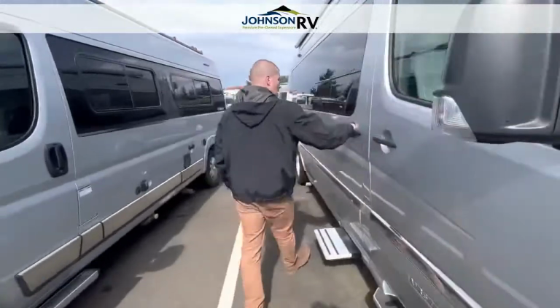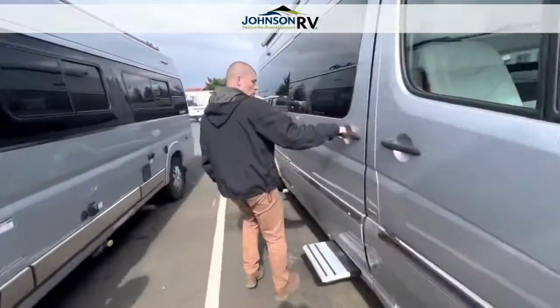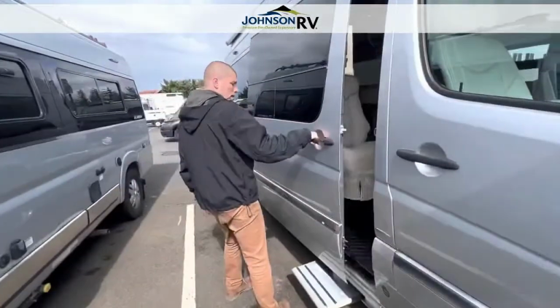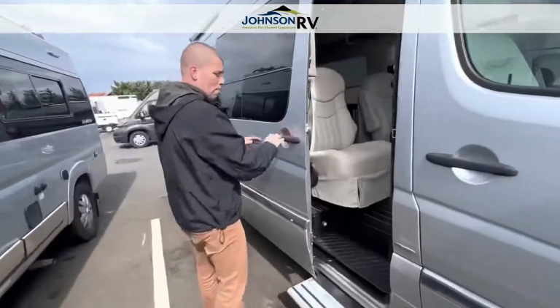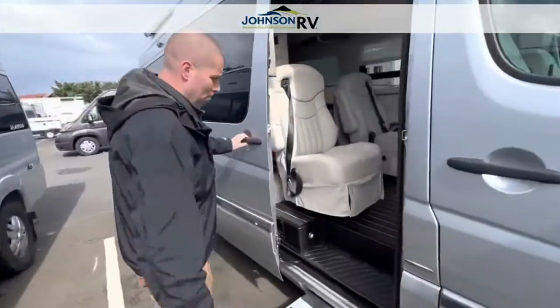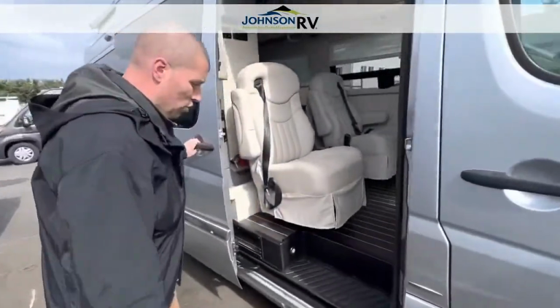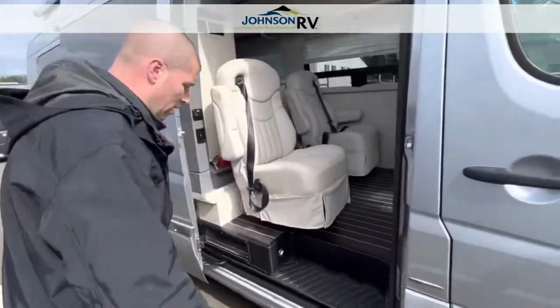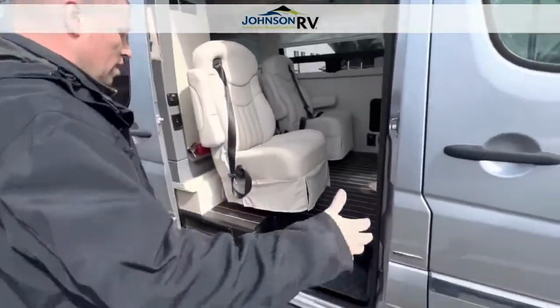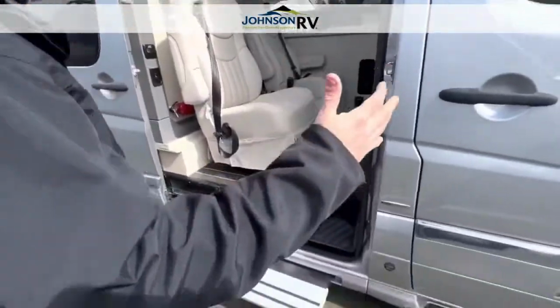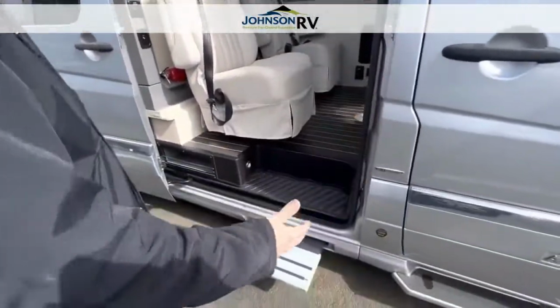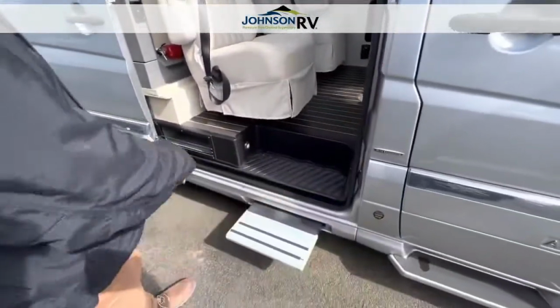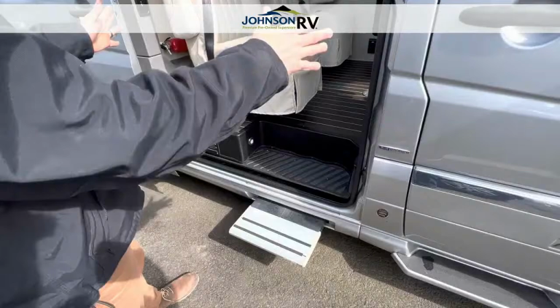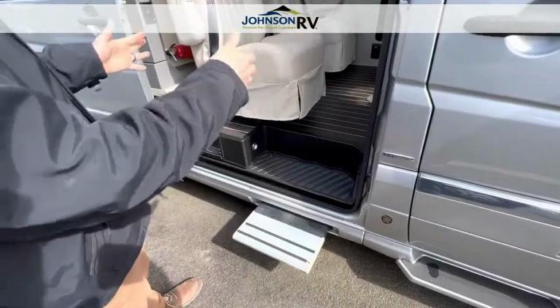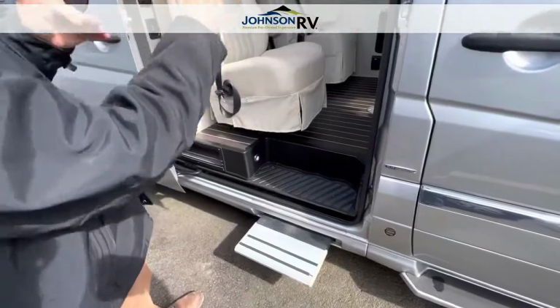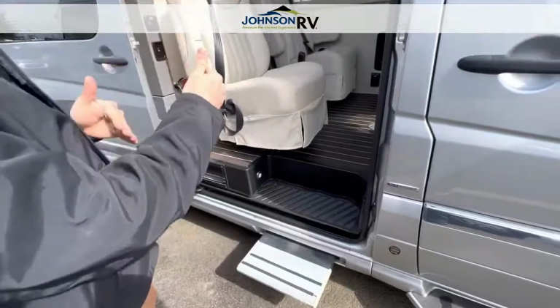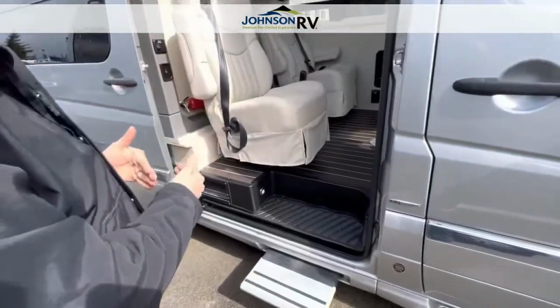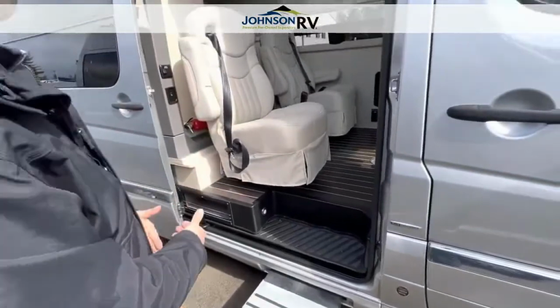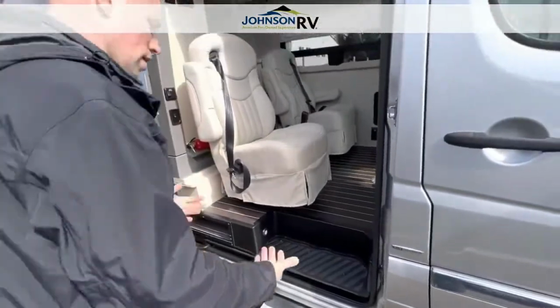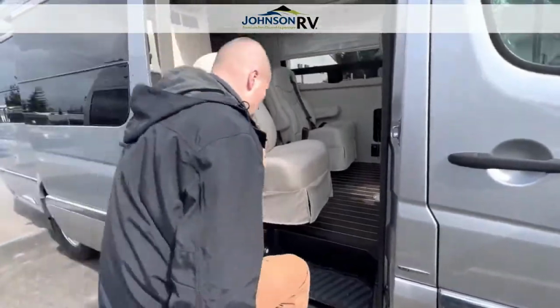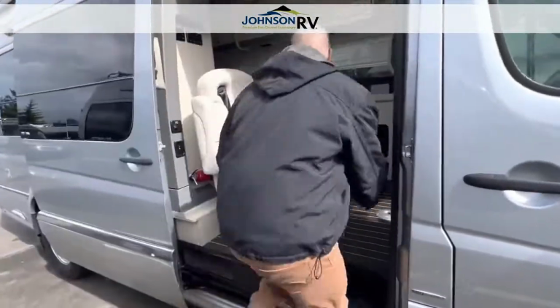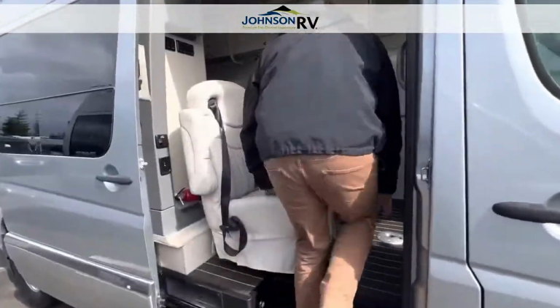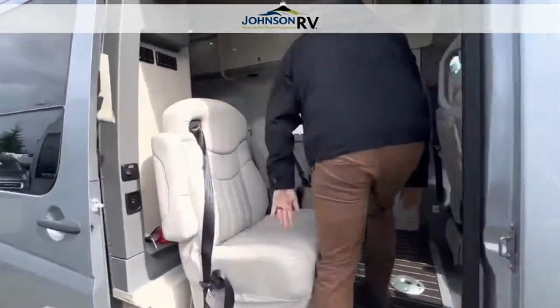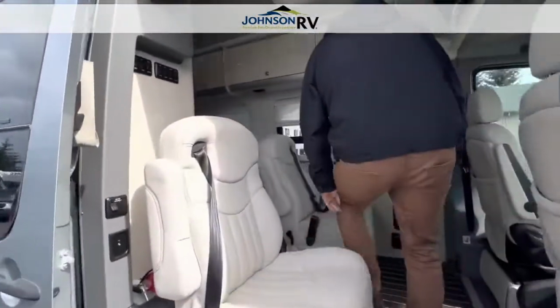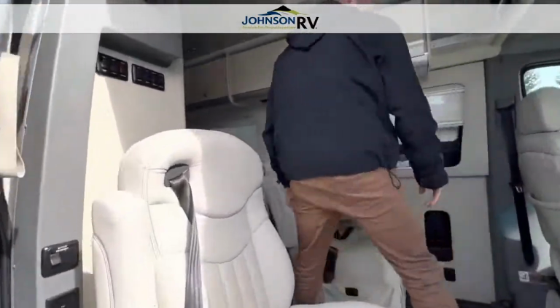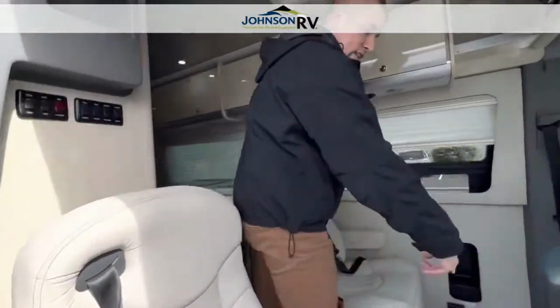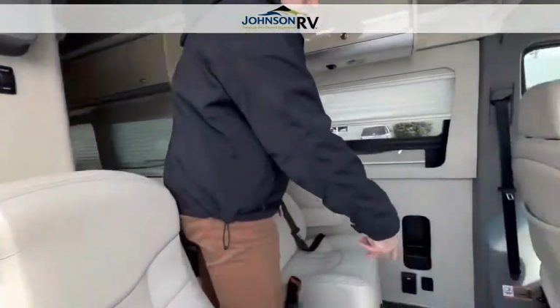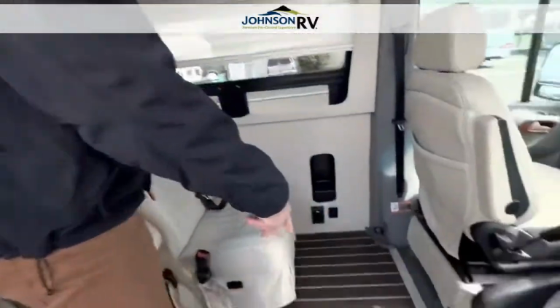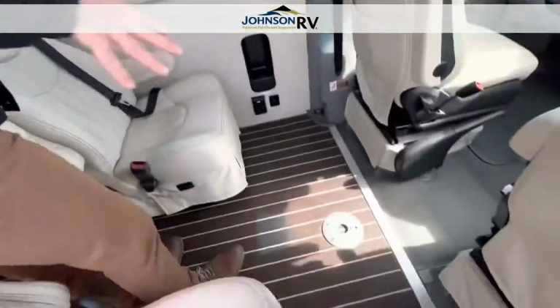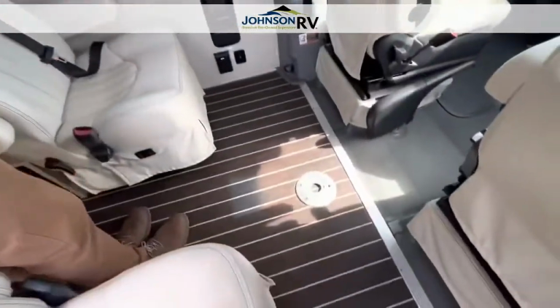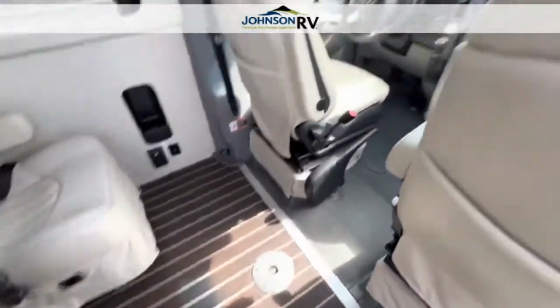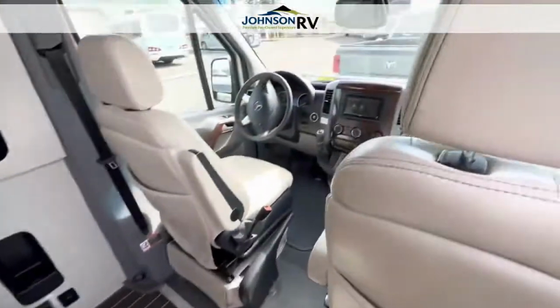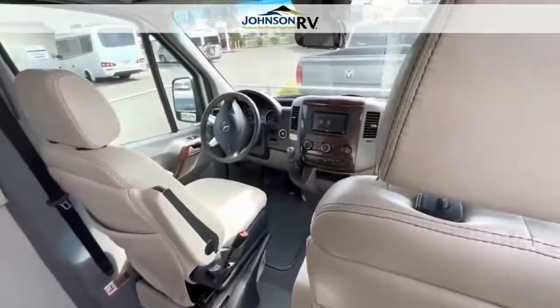I'm going to open up the passenger door here — nice large entryway. As you can see, those captain's chairs I was telling you about. These seats do spin around so four people can sit and have a comfortable dinner.